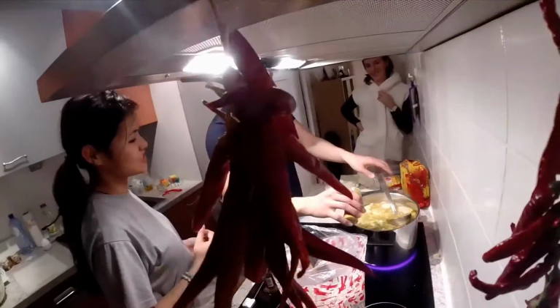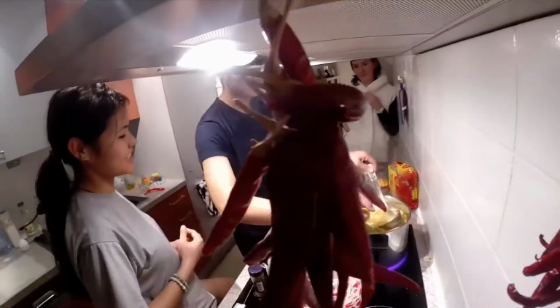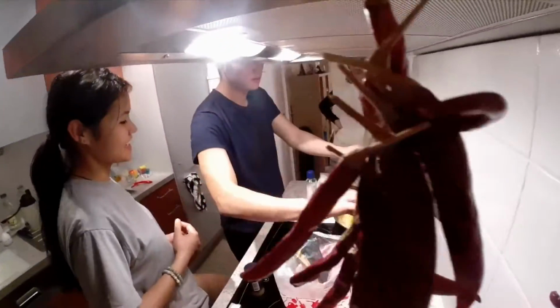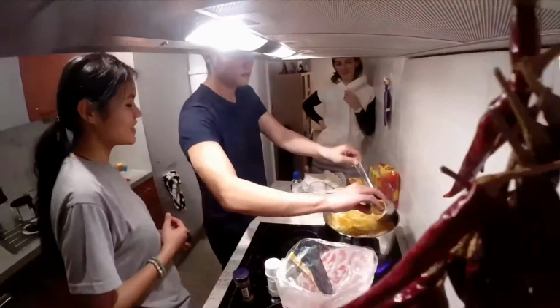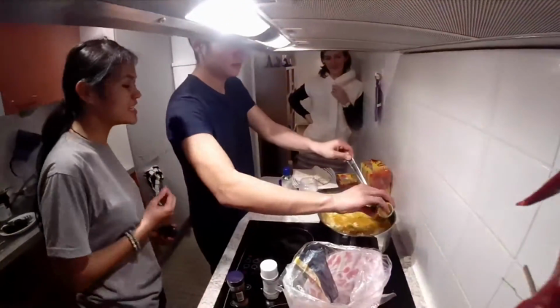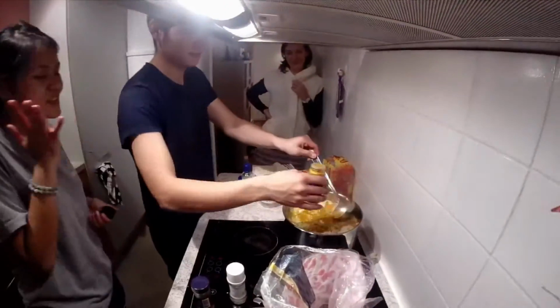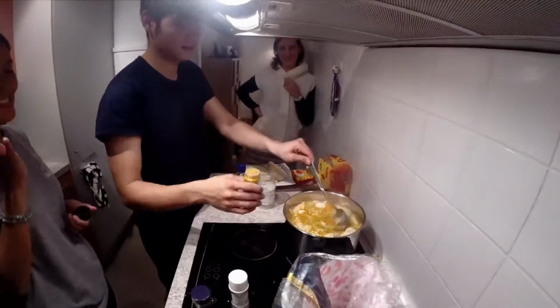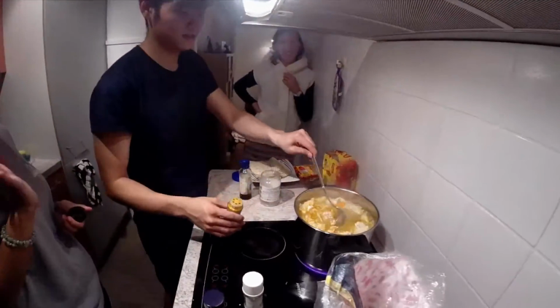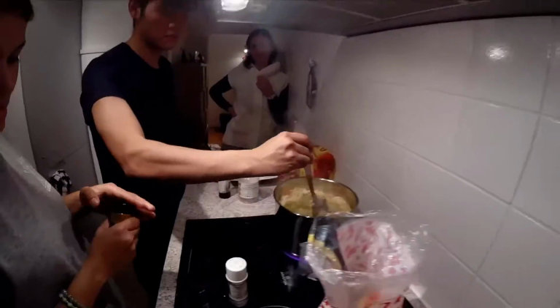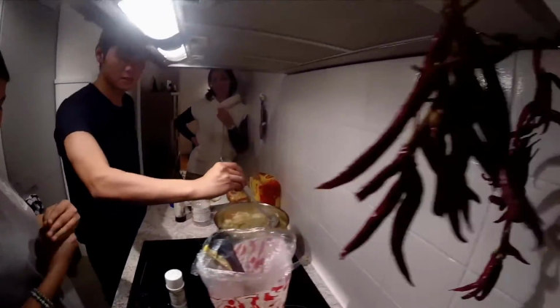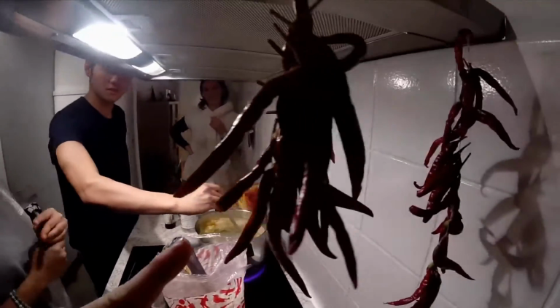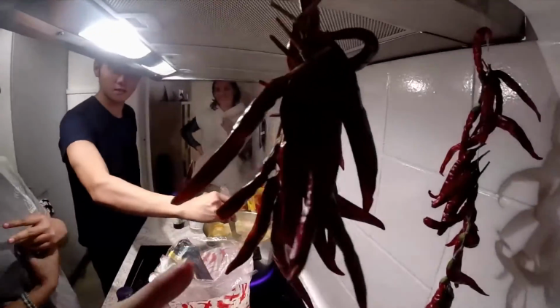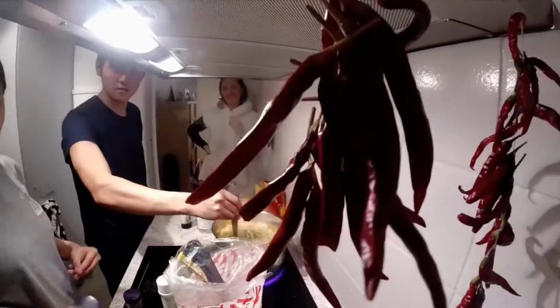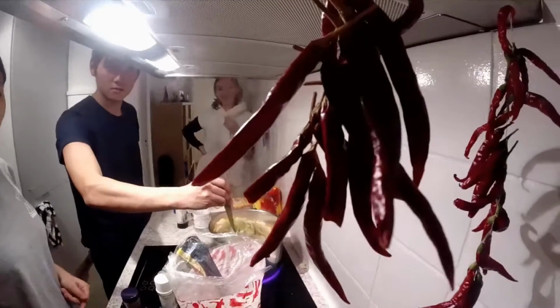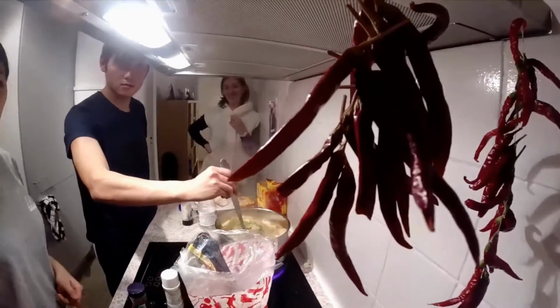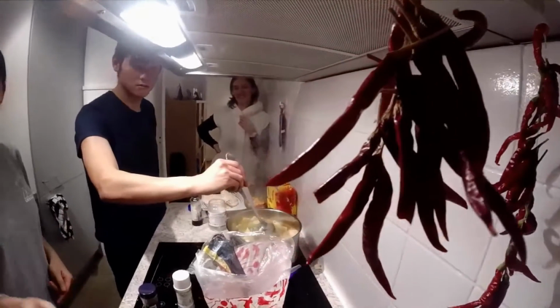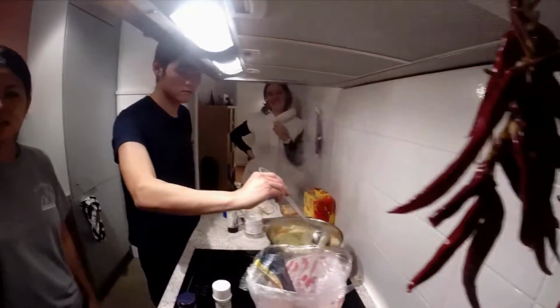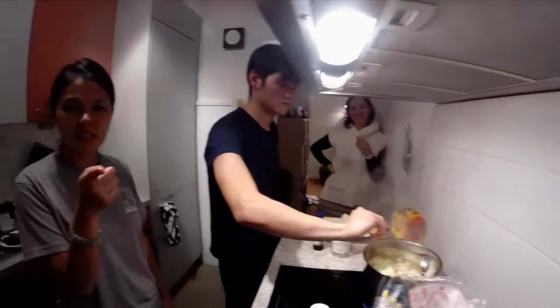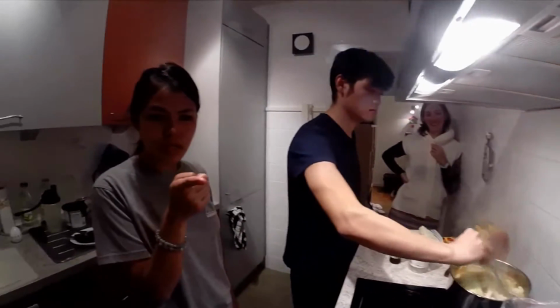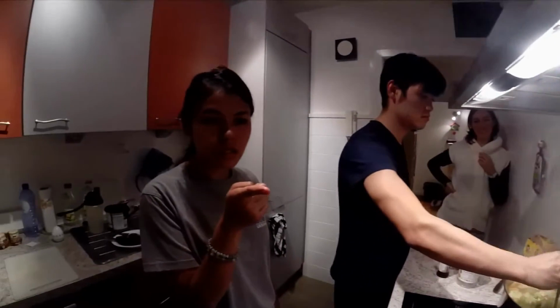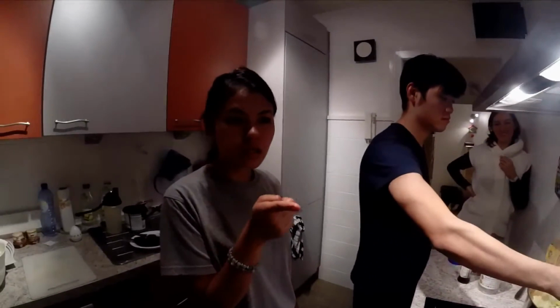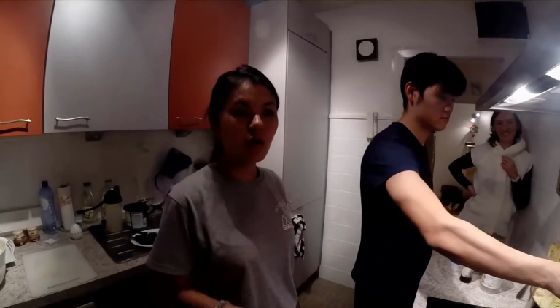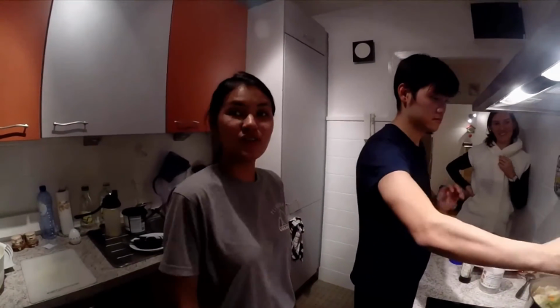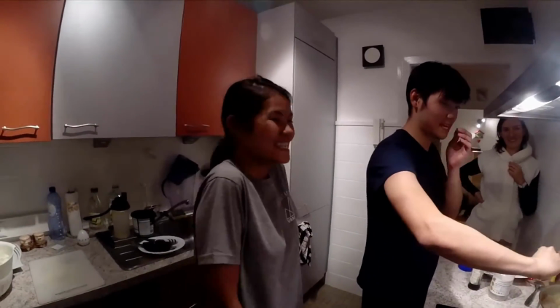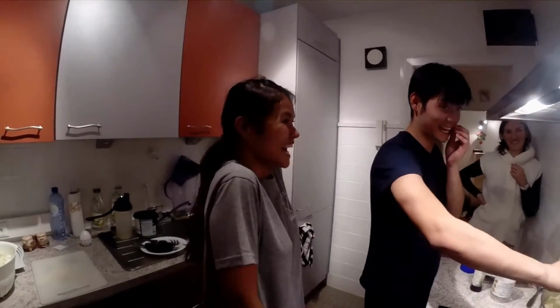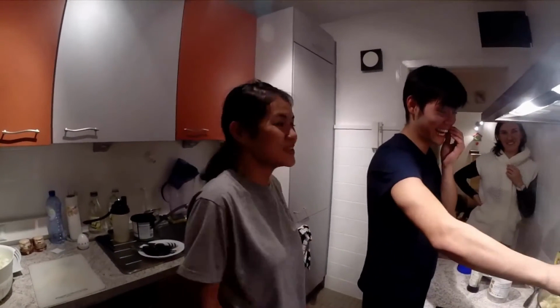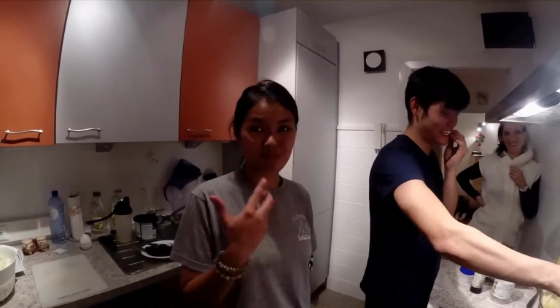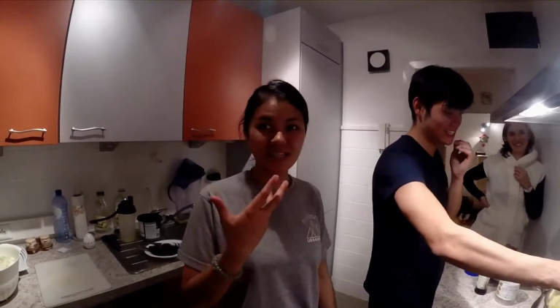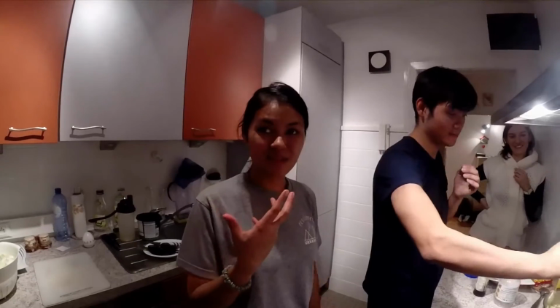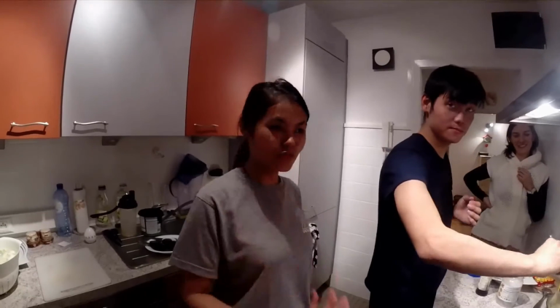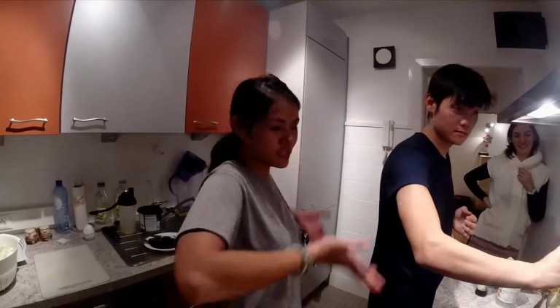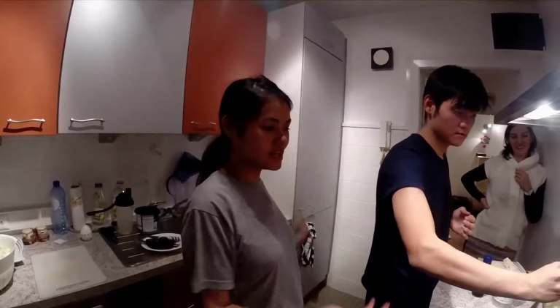Can you put some paprika also? It's spicy. Do you eat spicy? Yeah, of course. If you do, then yeah.